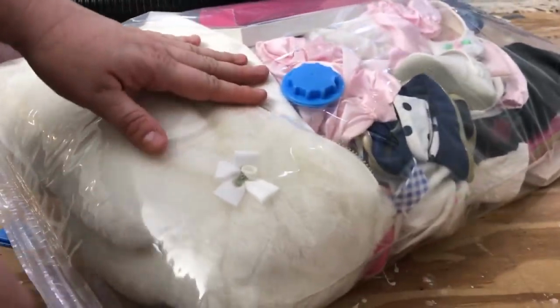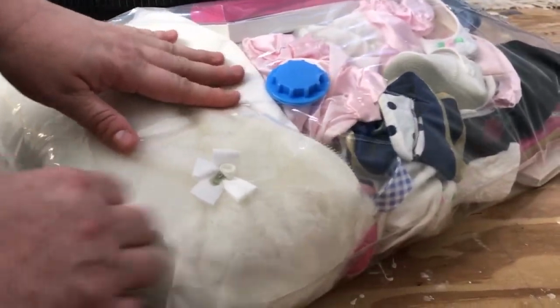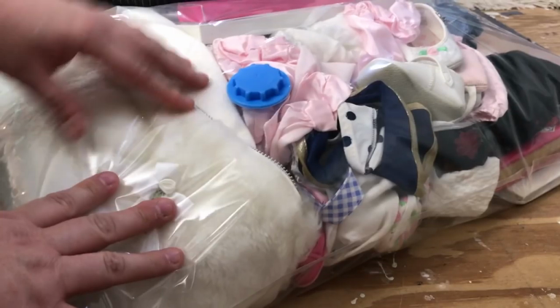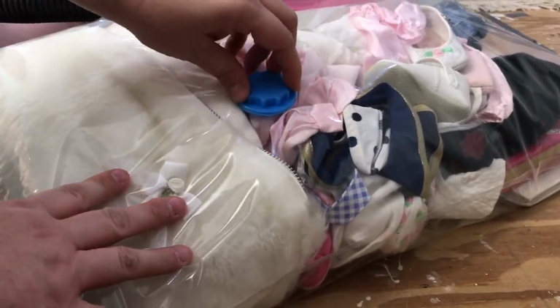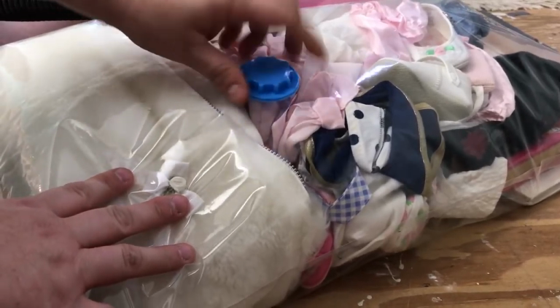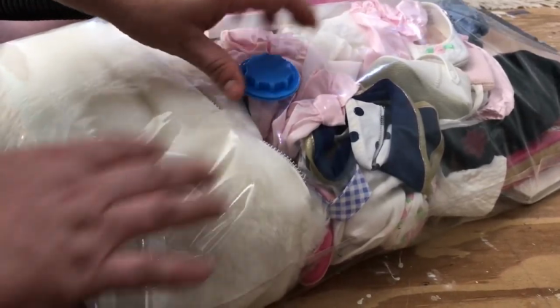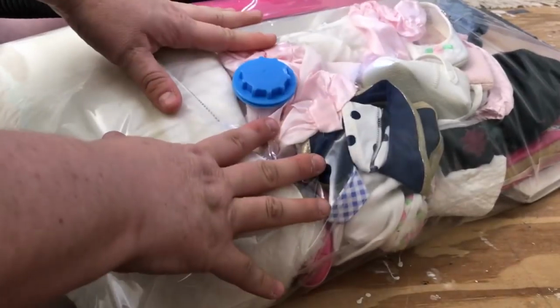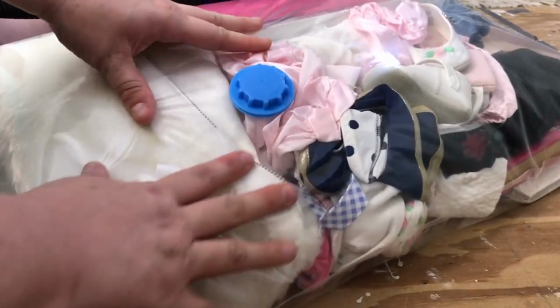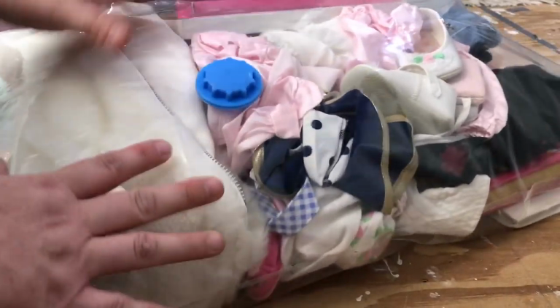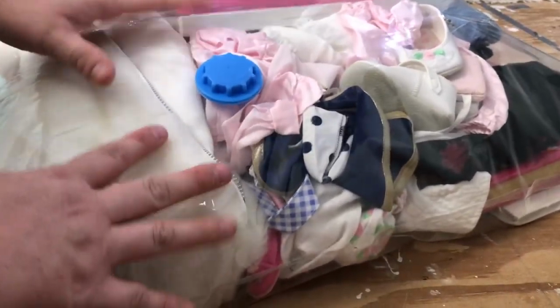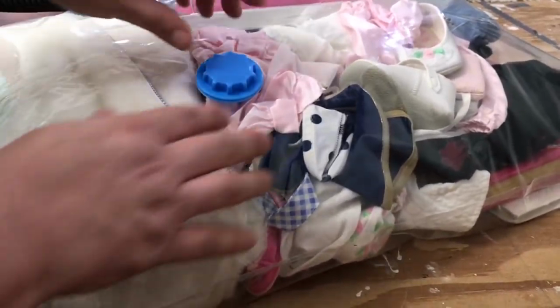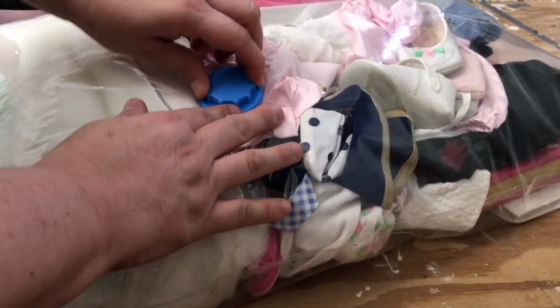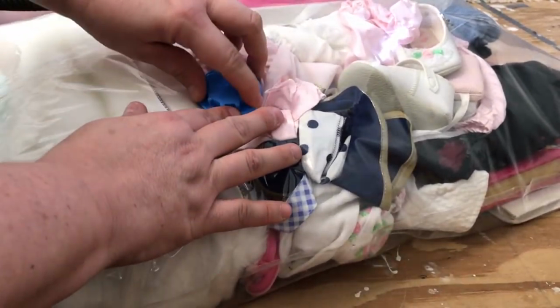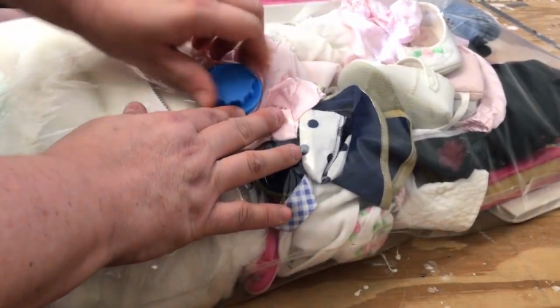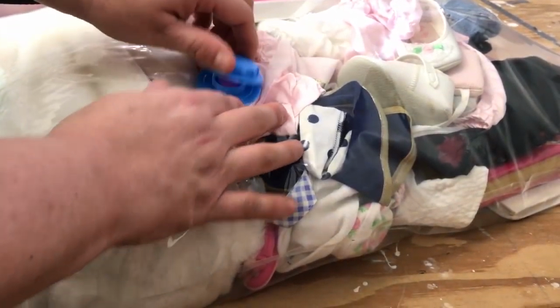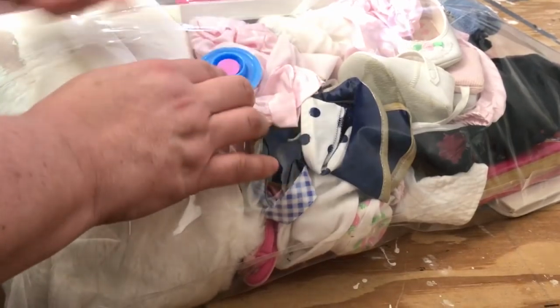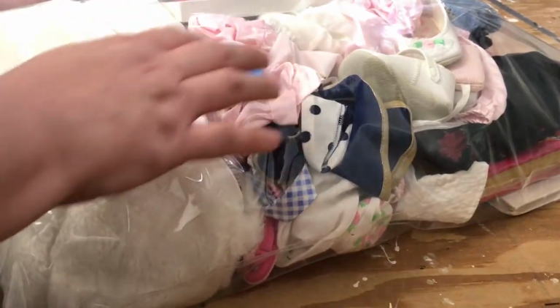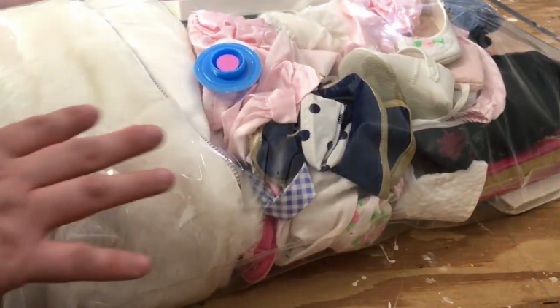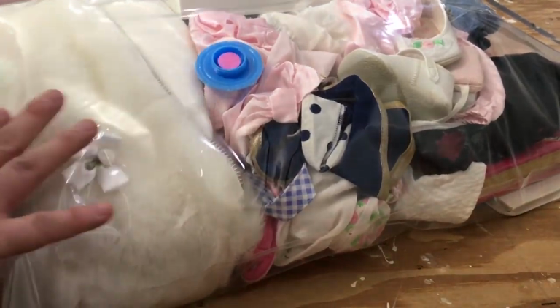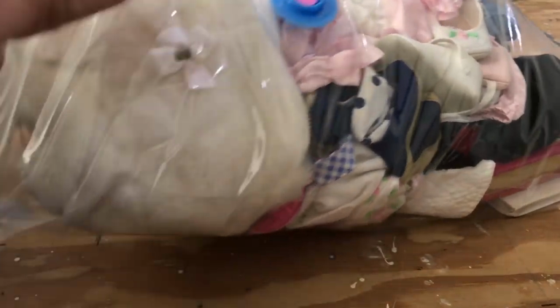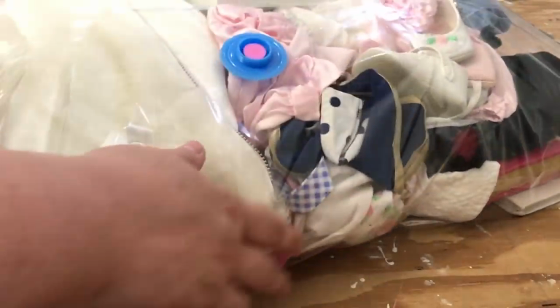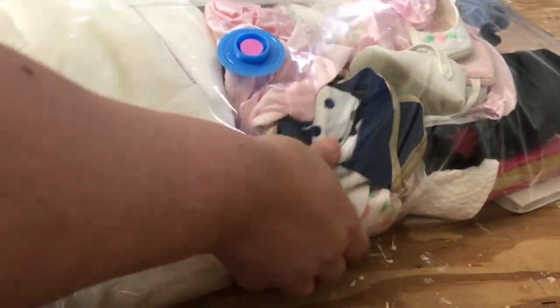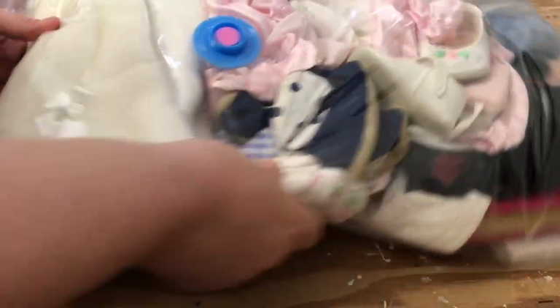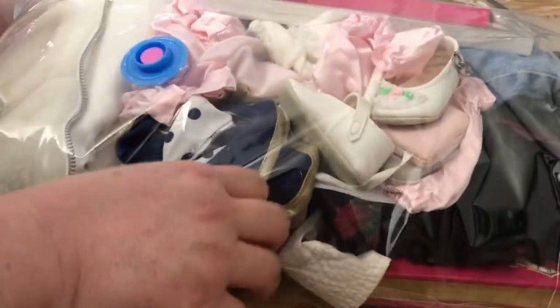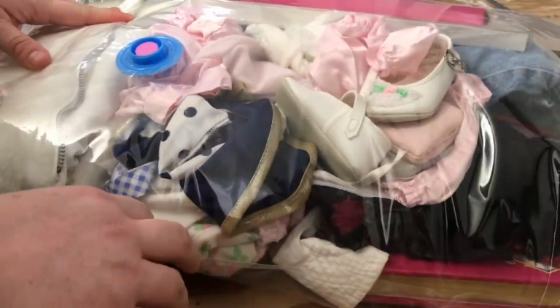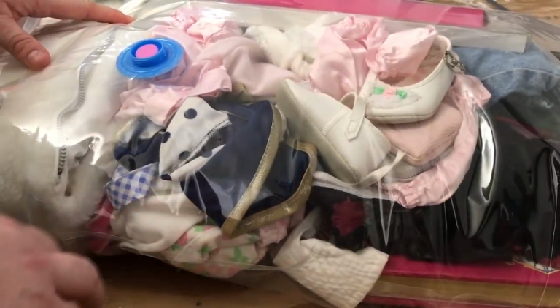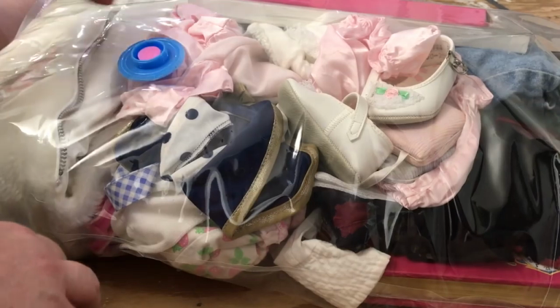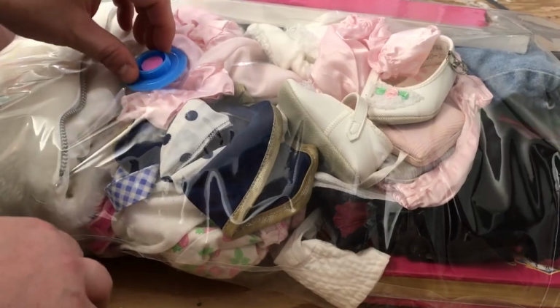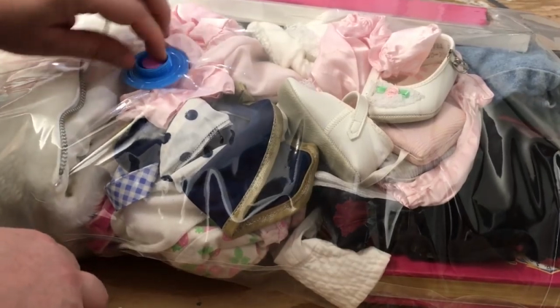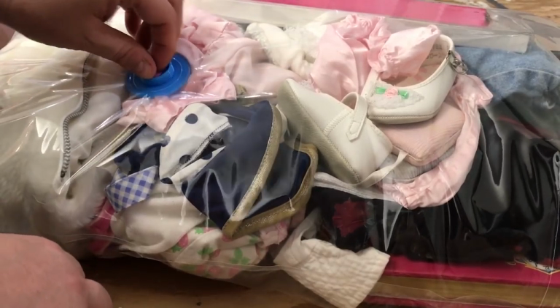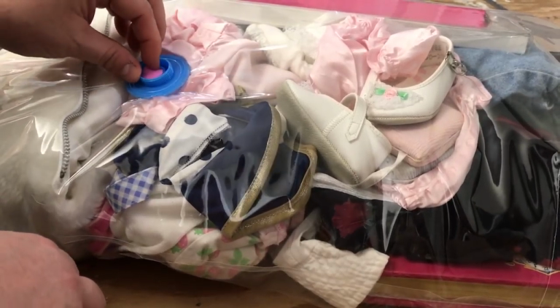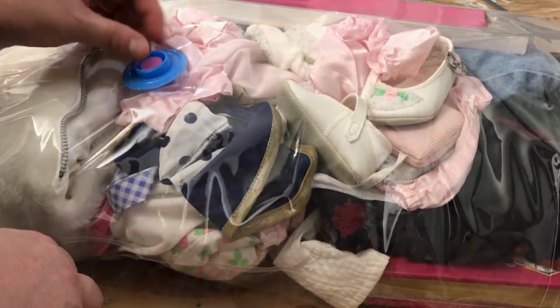You did see that it held a lot of stuff — this was a lot of our daughter's stuff from when she was just a little girl, and I don't want to have to throw this away because of mold. So let's see if we can make it work.